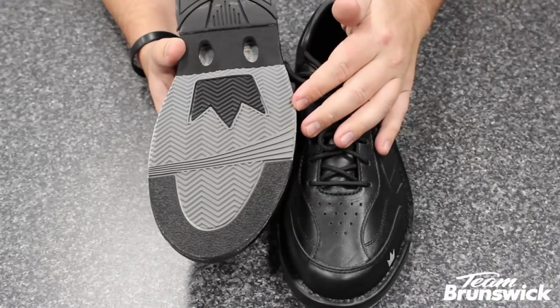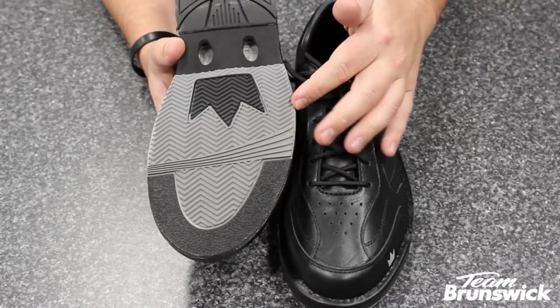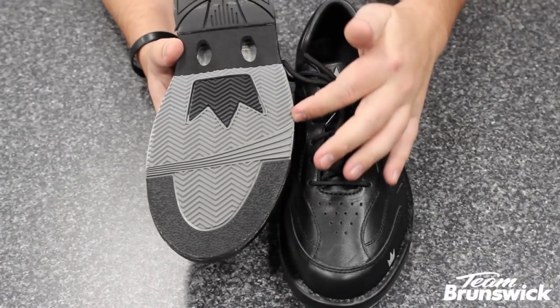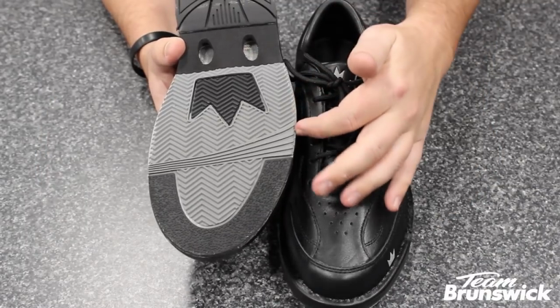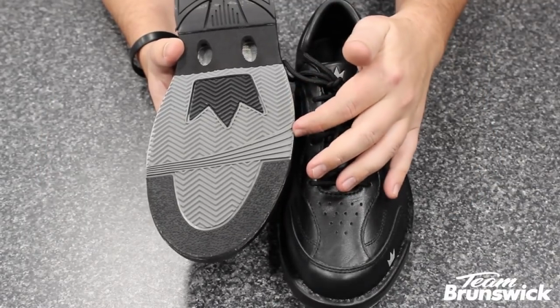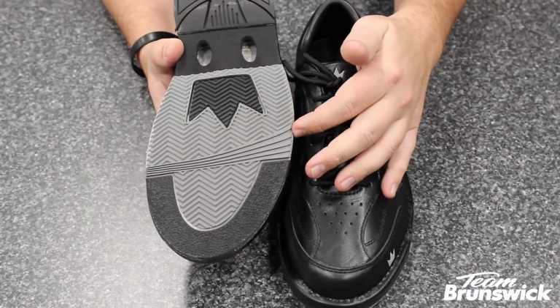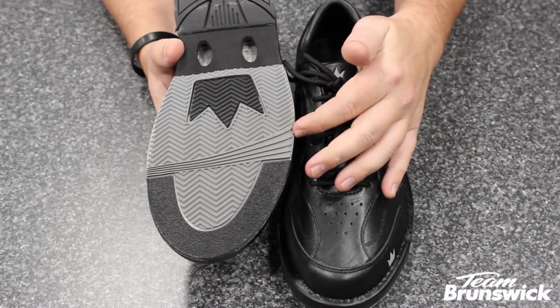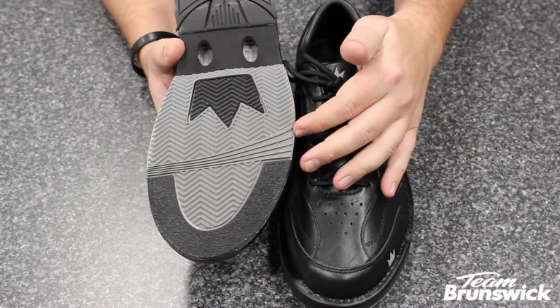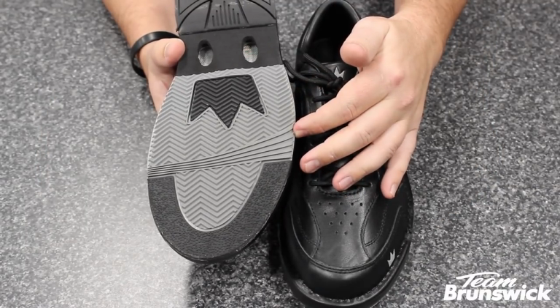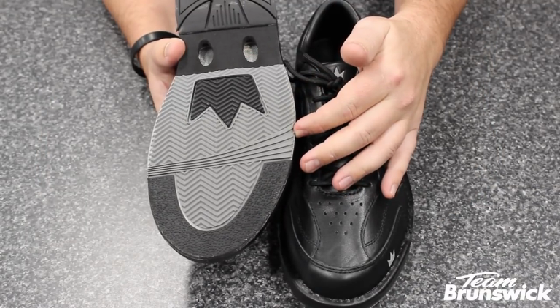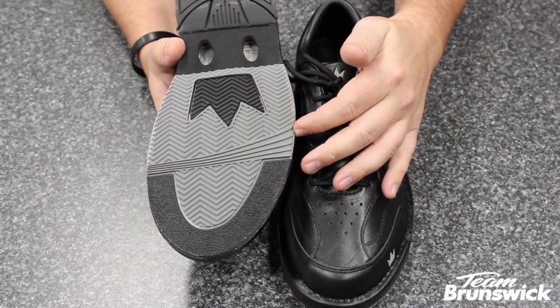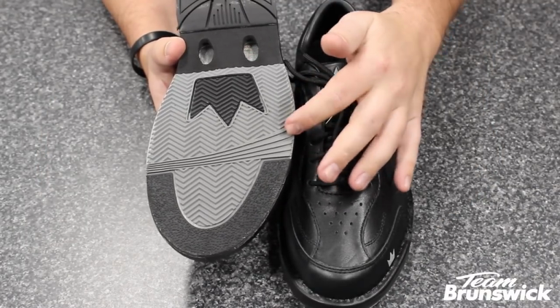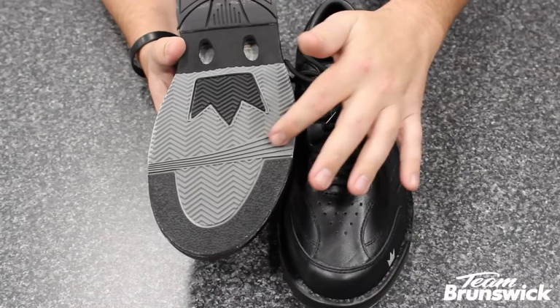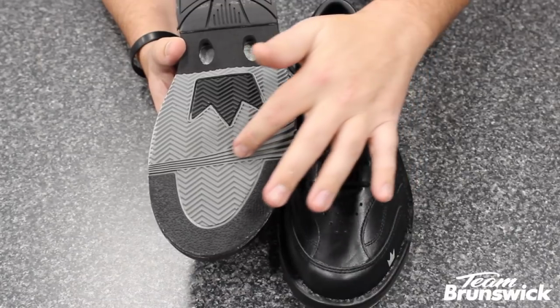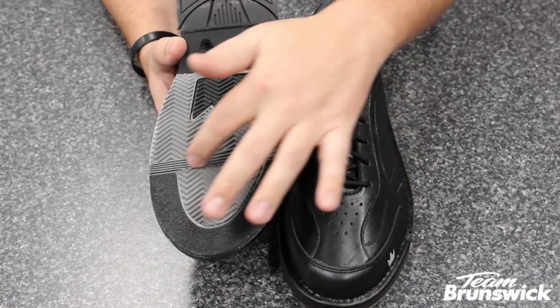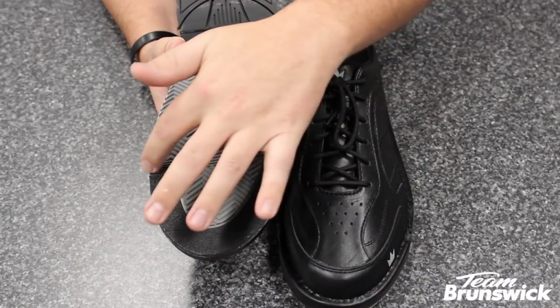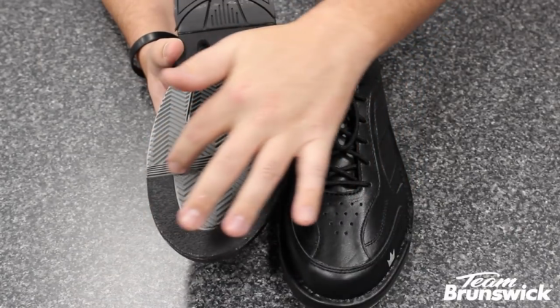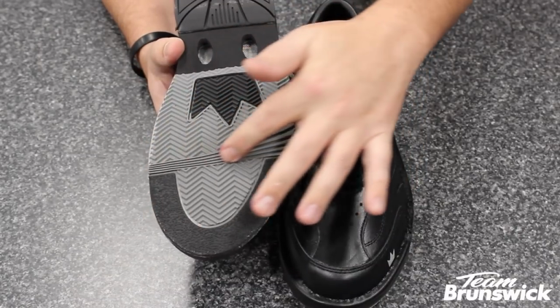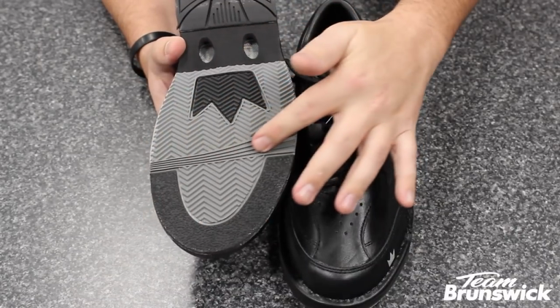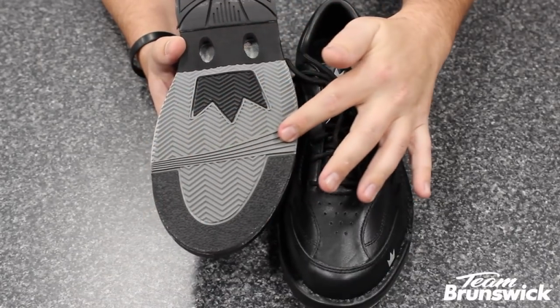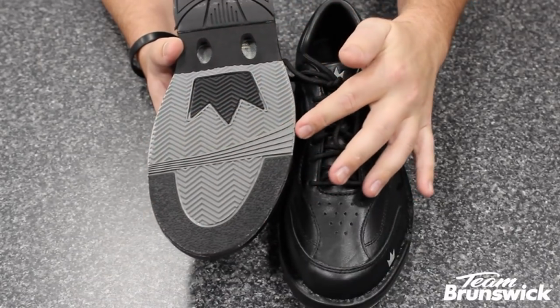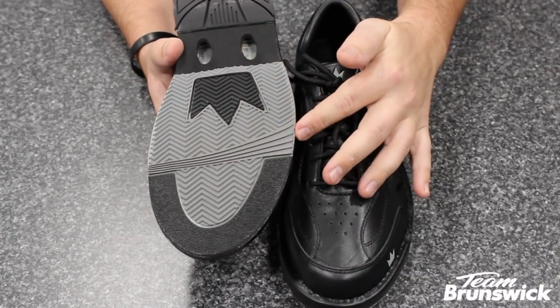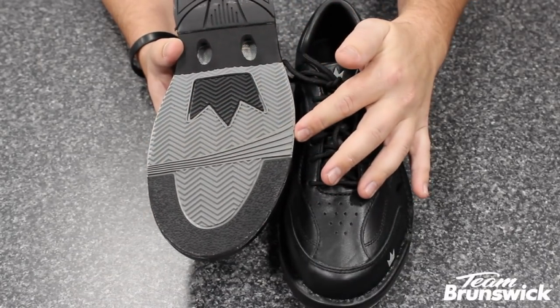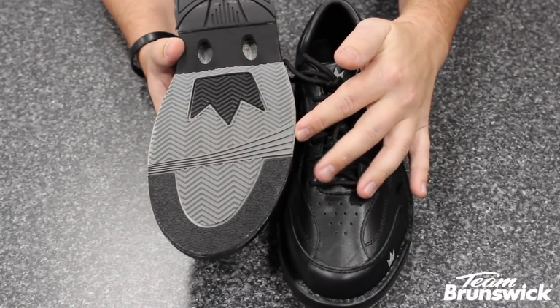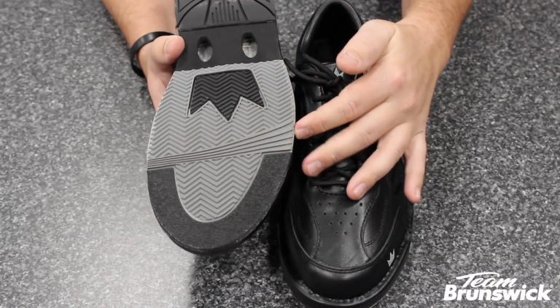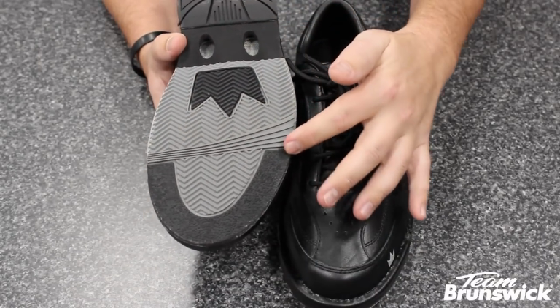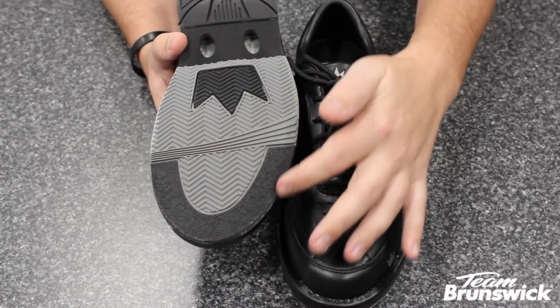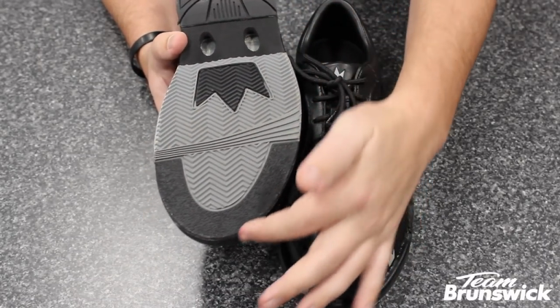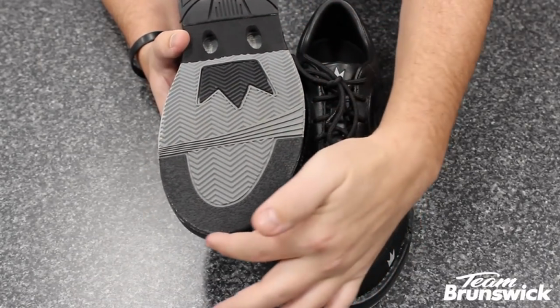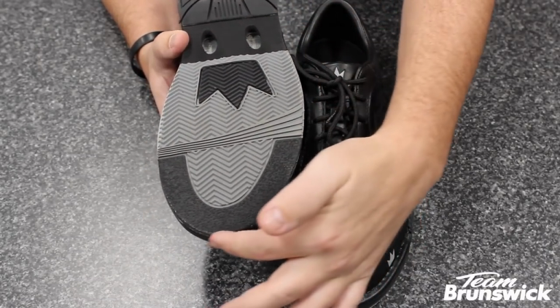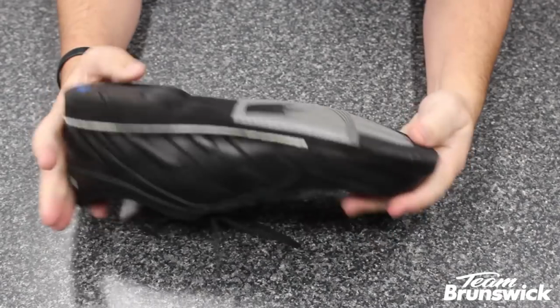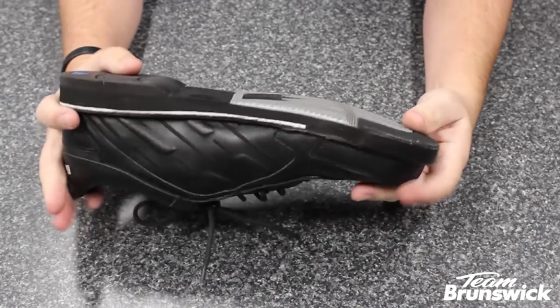The fixed non-slide sole features a multi-zone push-away rubber which accomplishes three things: traction, durability, and flexibility.